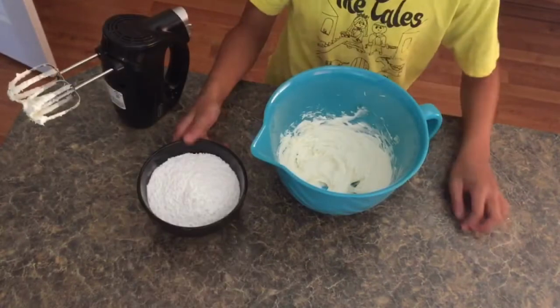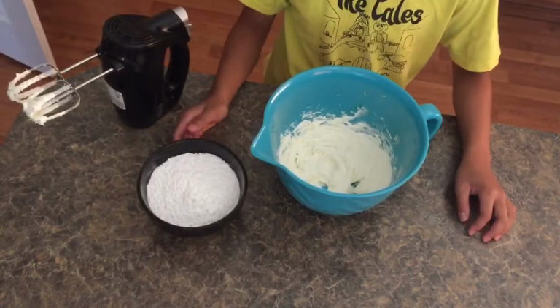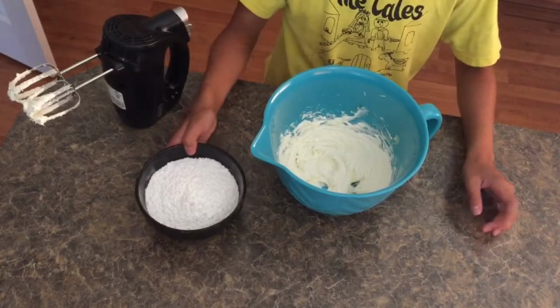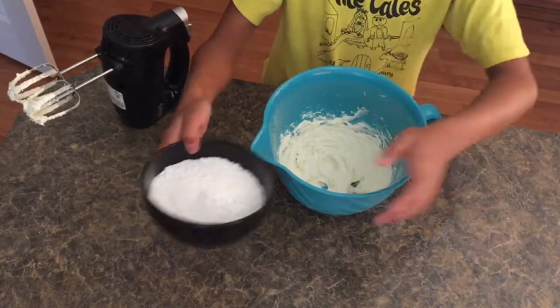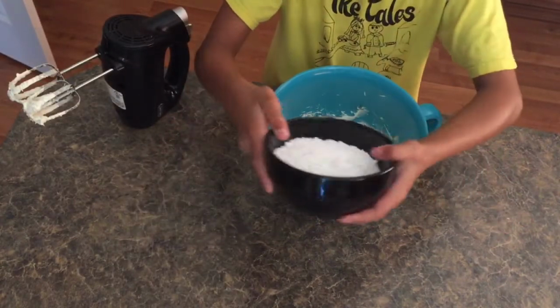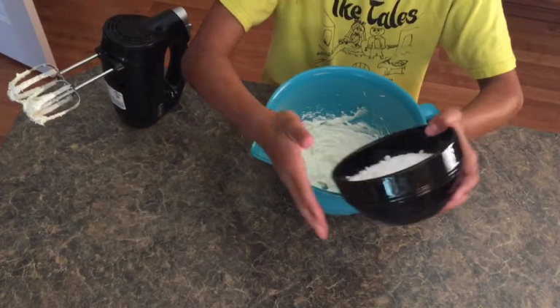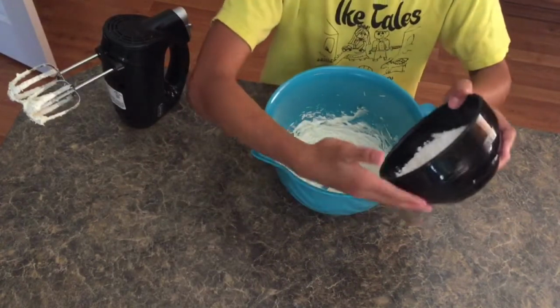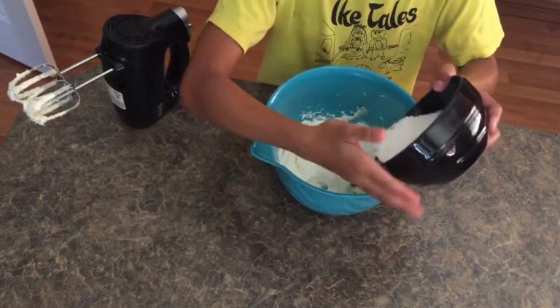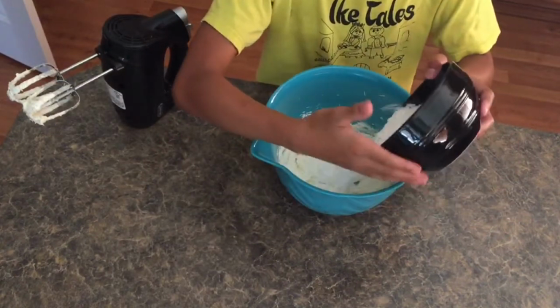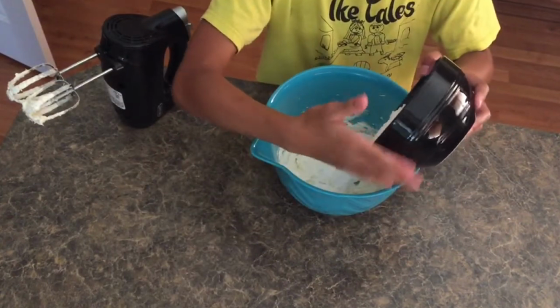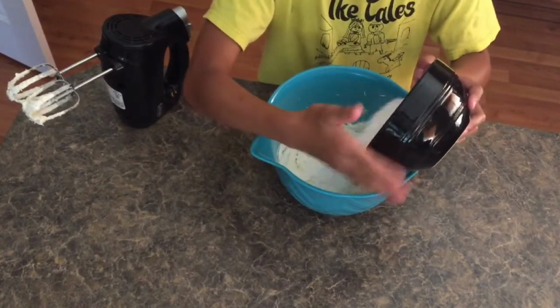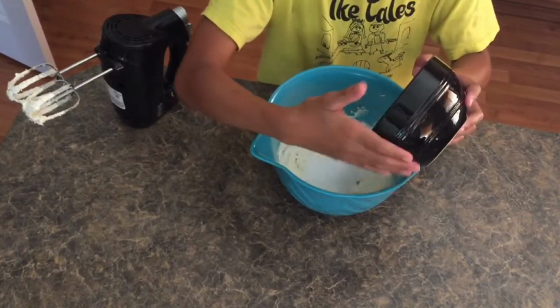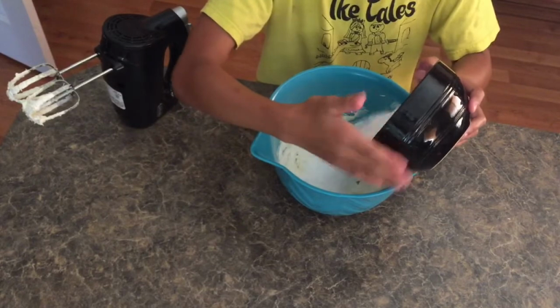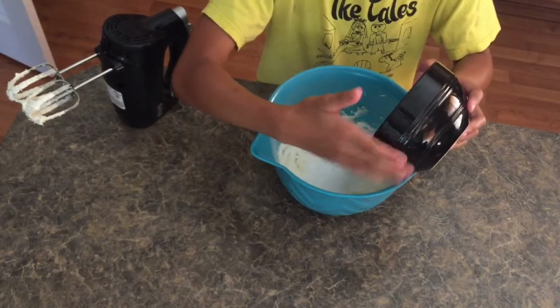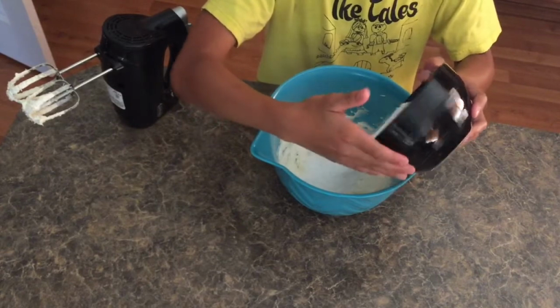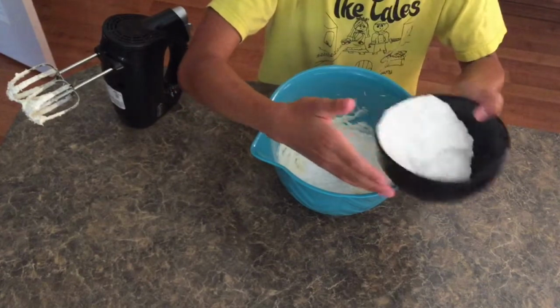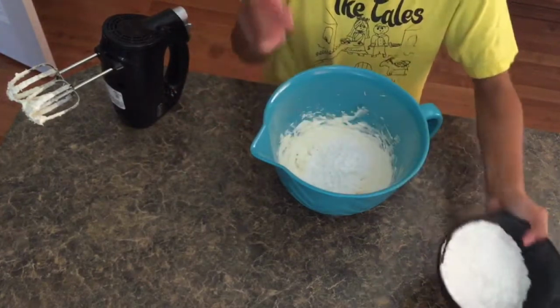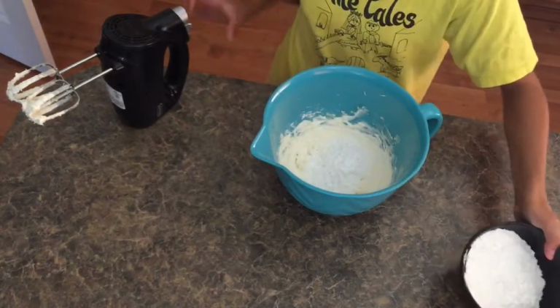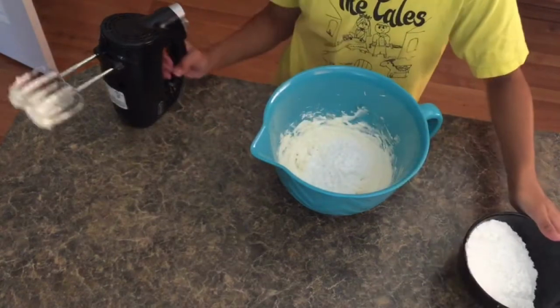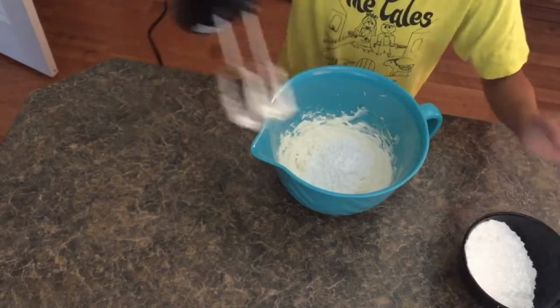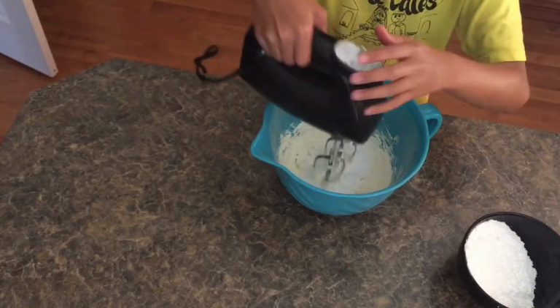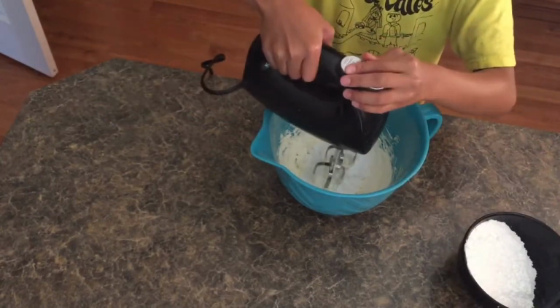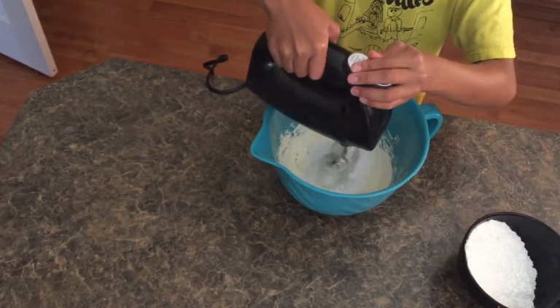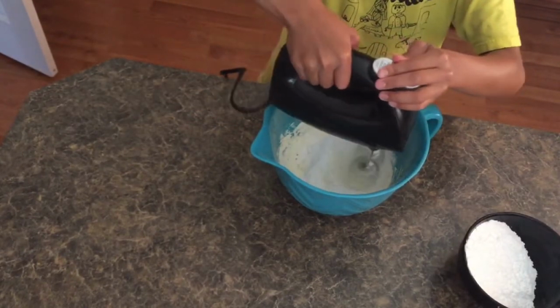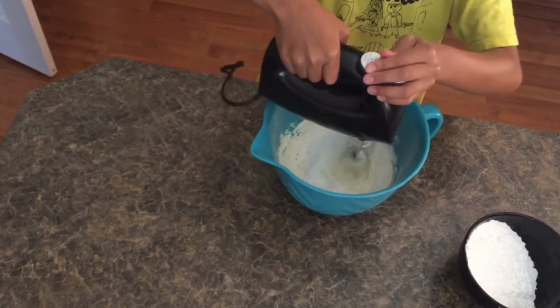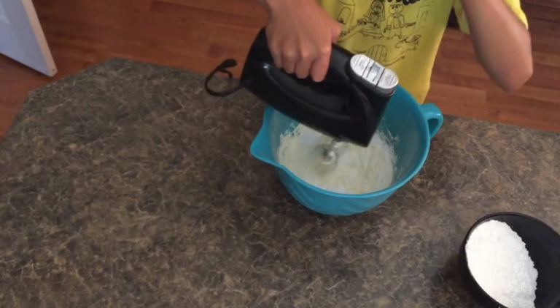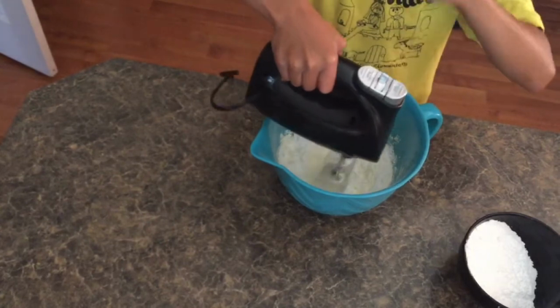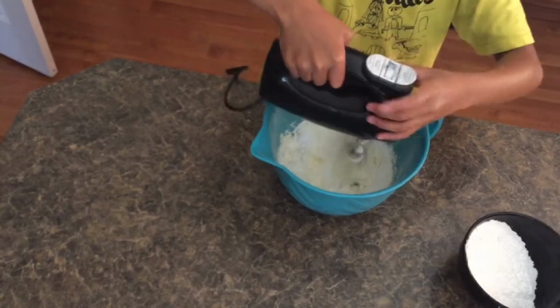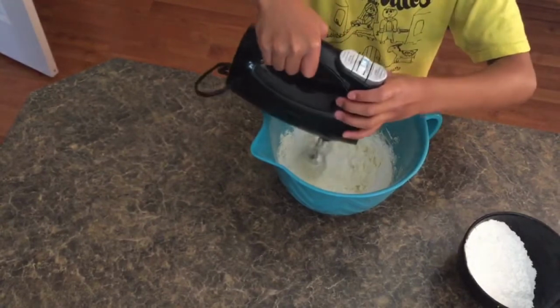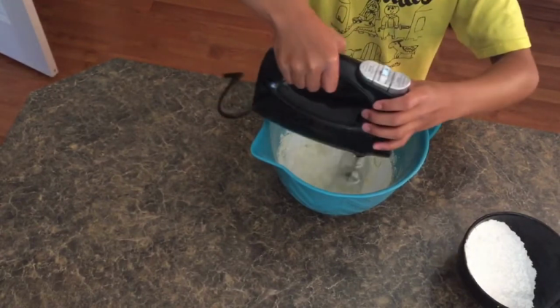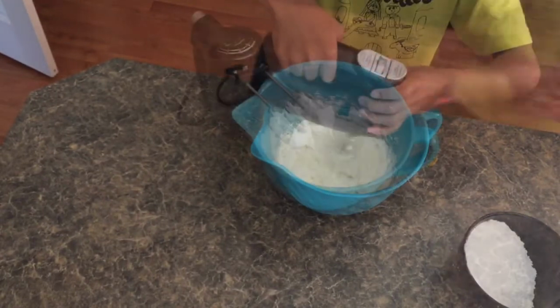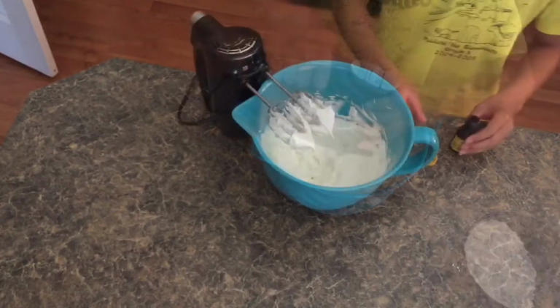Next you're going to slowly add your confectioner sugar in small stages, and for each stage you're going to beat it very well and scrape down the sides of the bowl and the bottom as well.